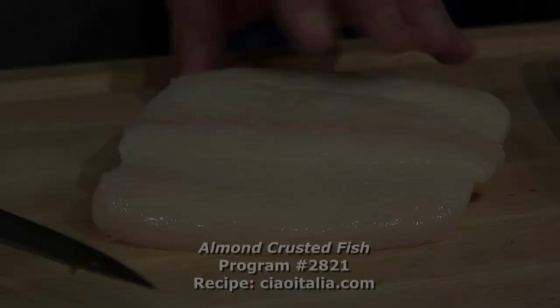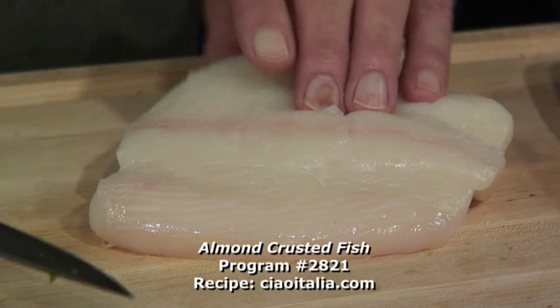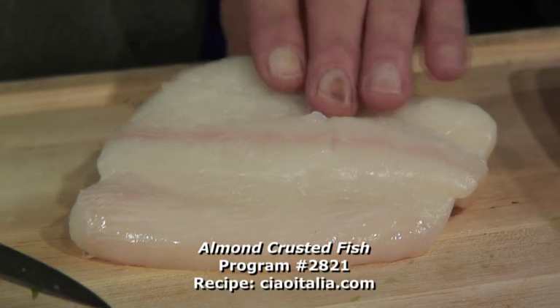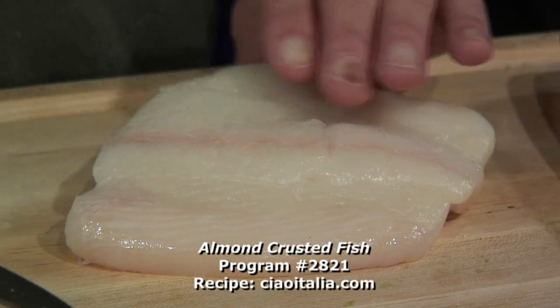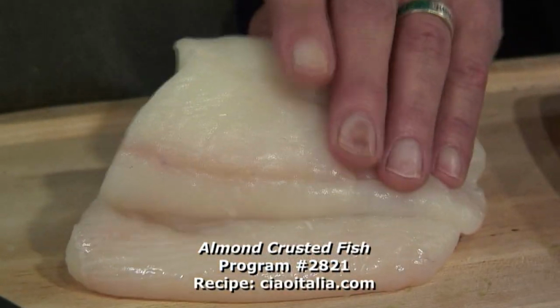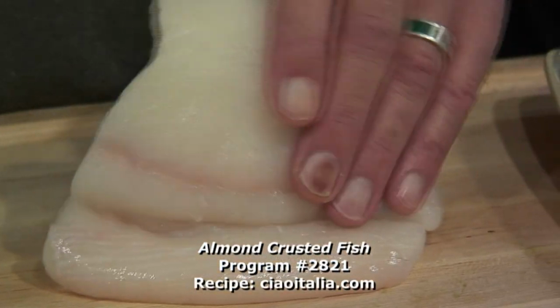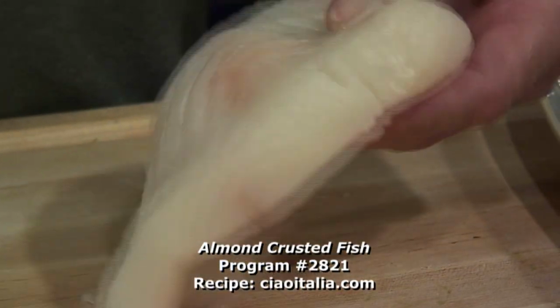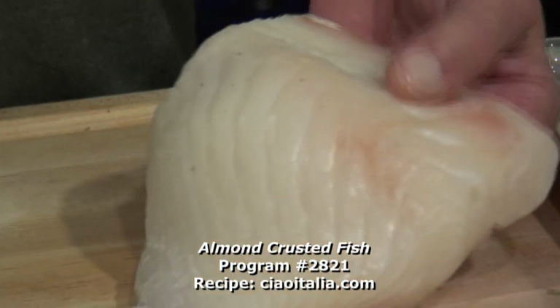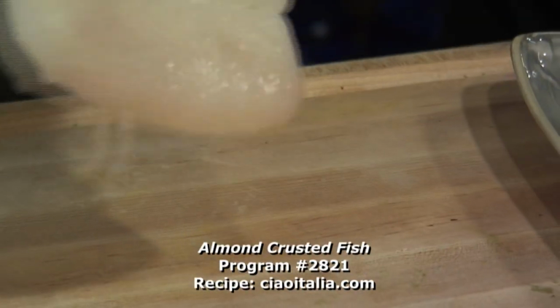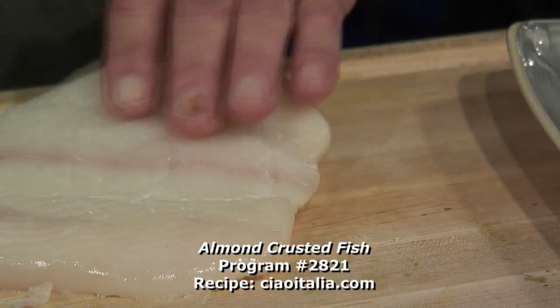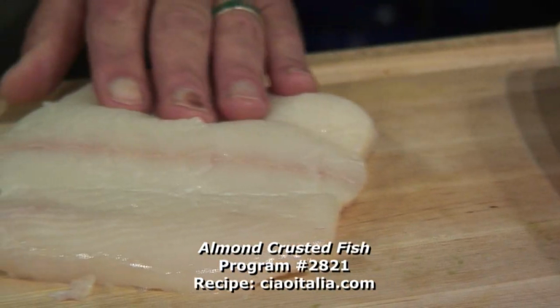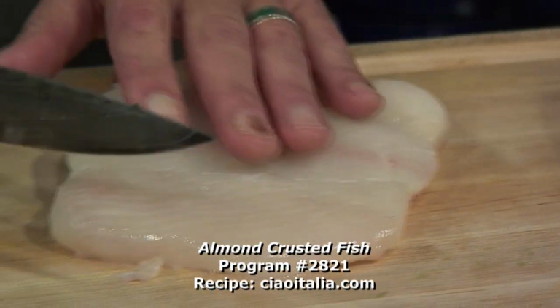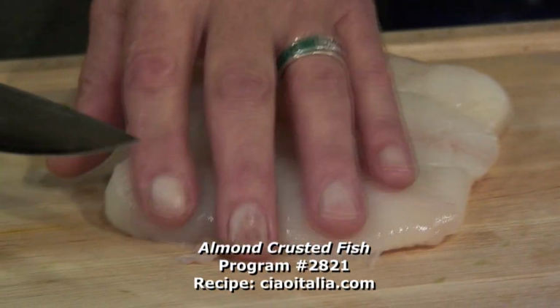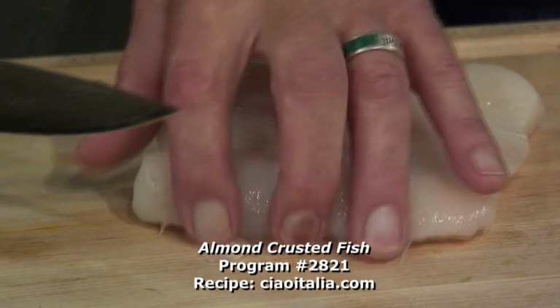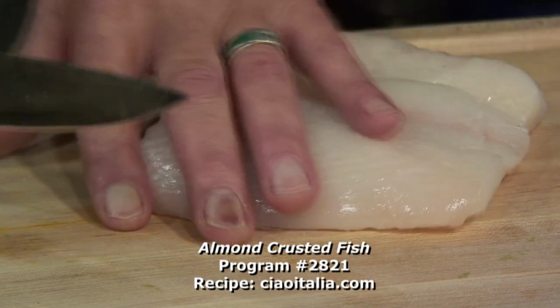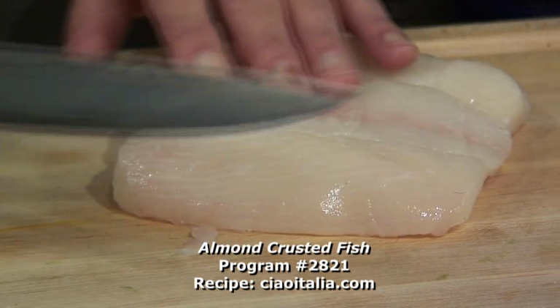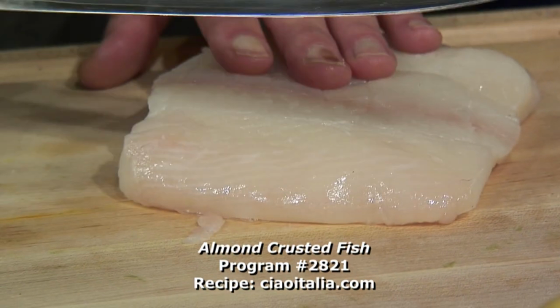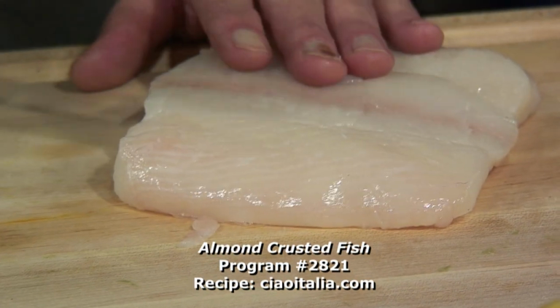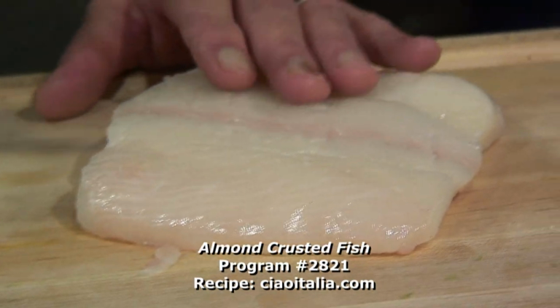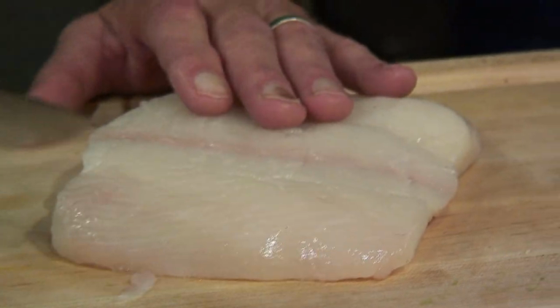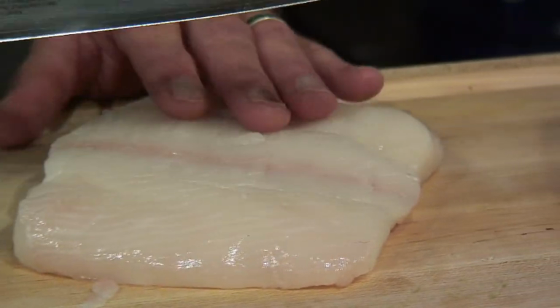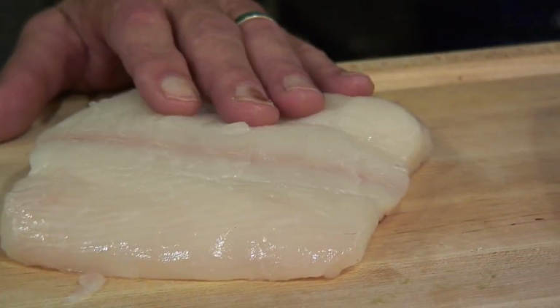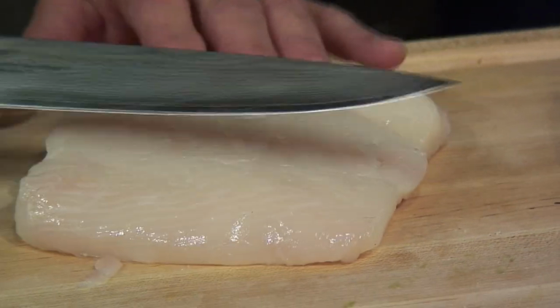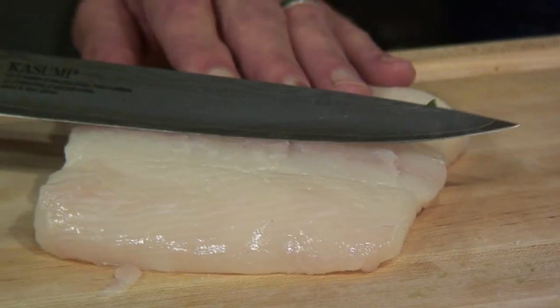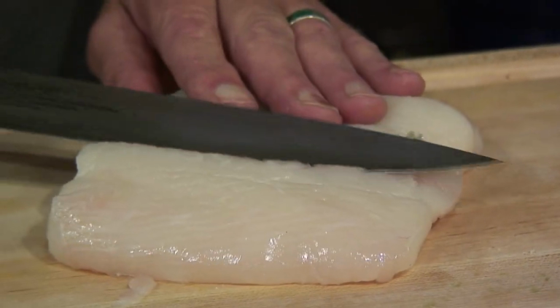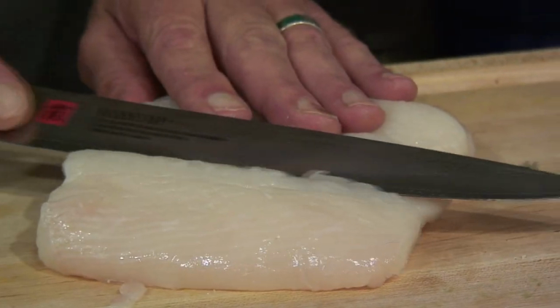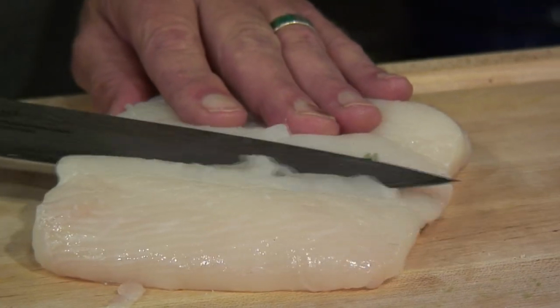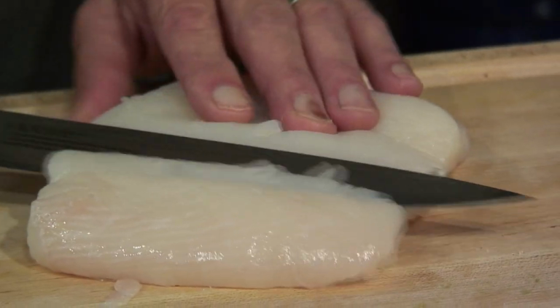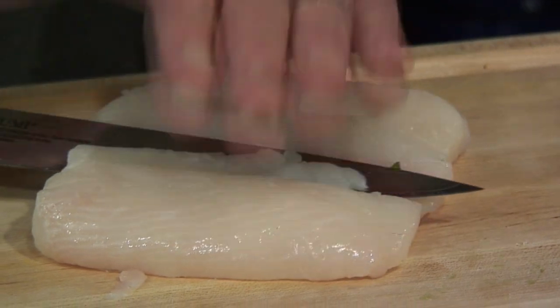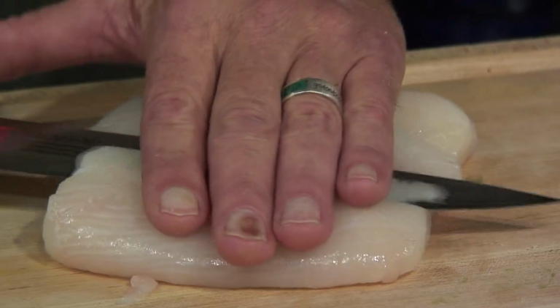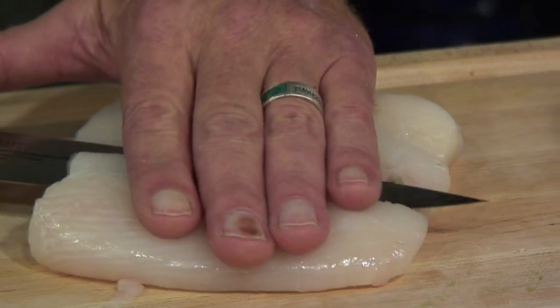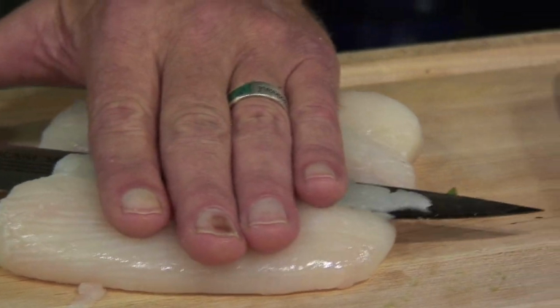We have this beautiful piece of halibut, which I'm going to fry. That's a special treat because it's not a cheap fish, but you could use striped bass or all kinds of things. I'm going to make thin slices.